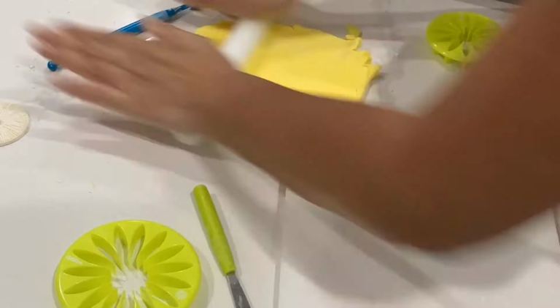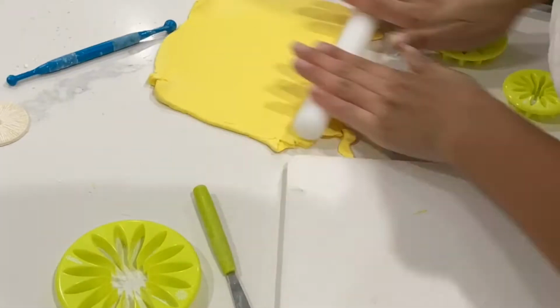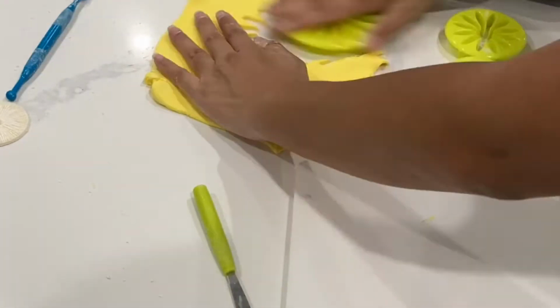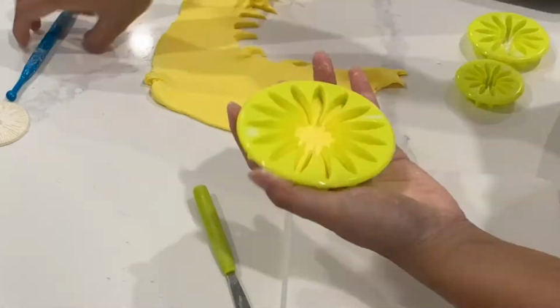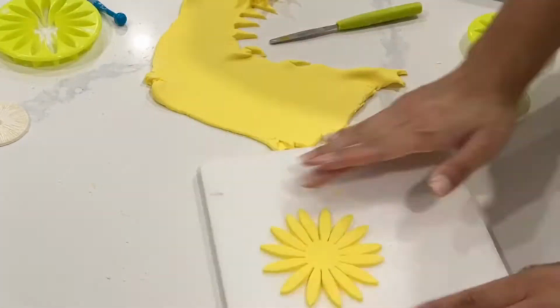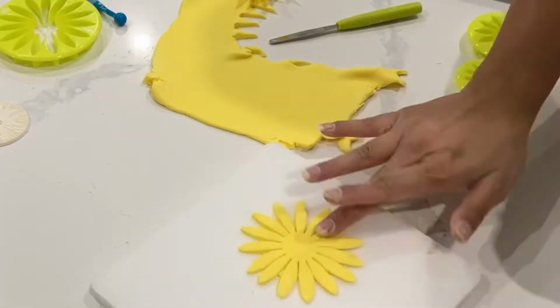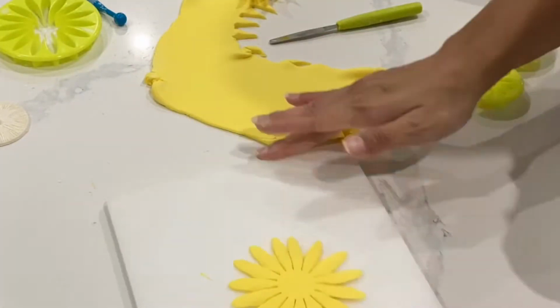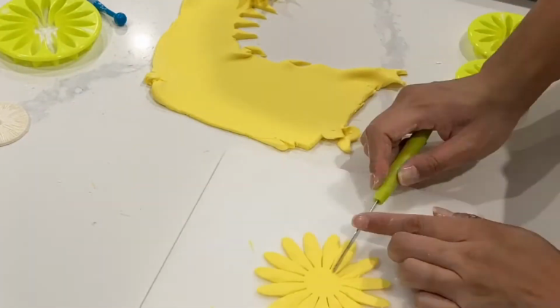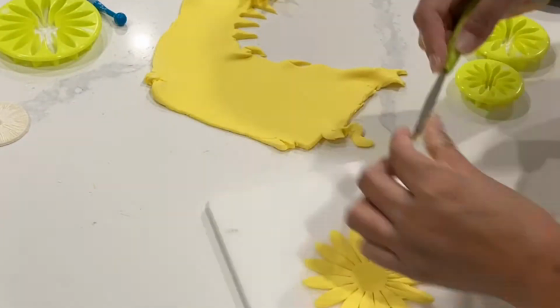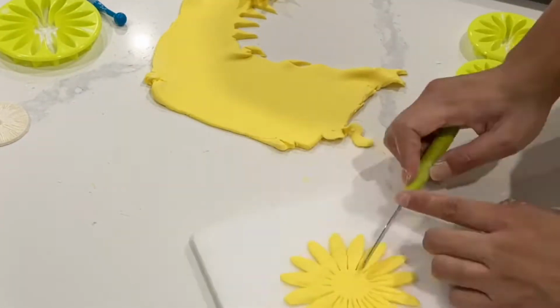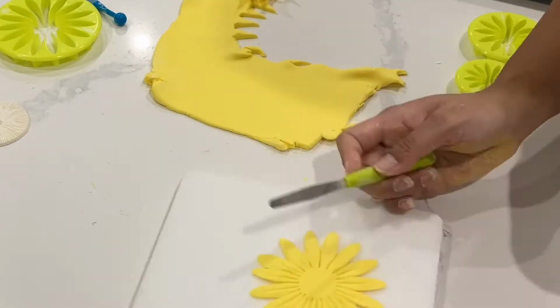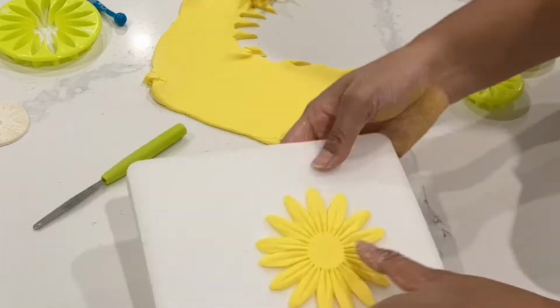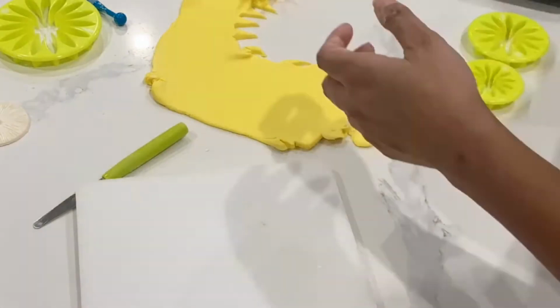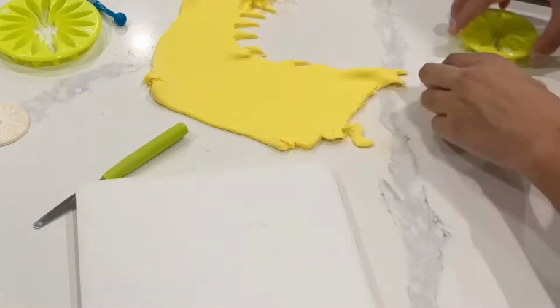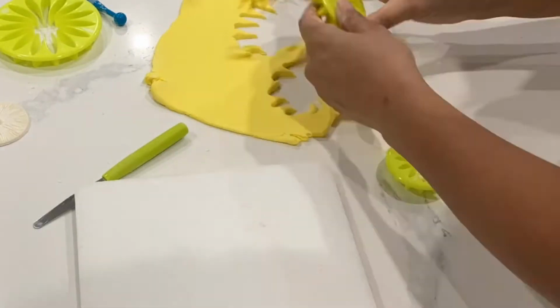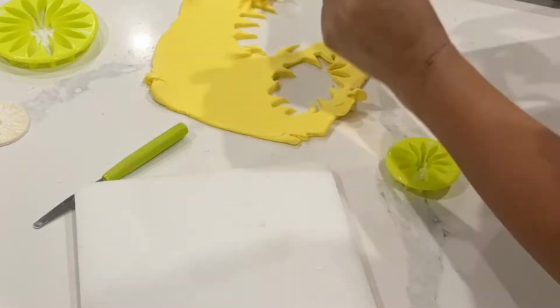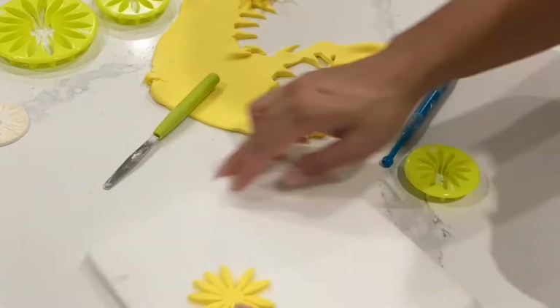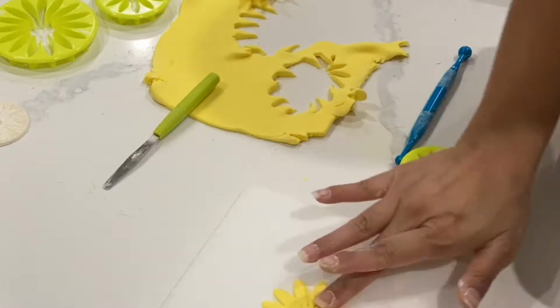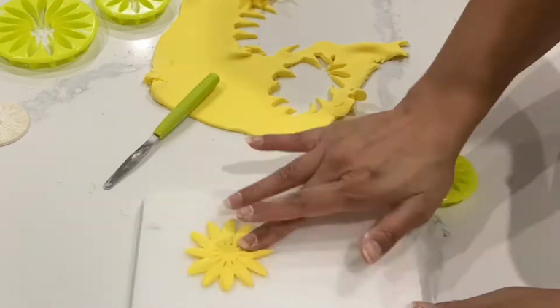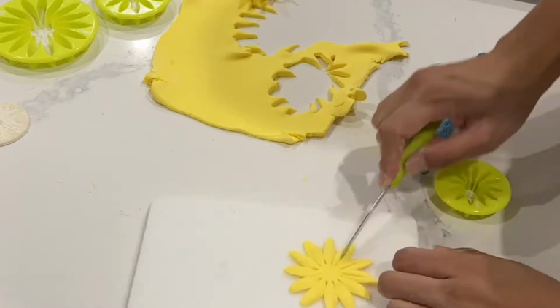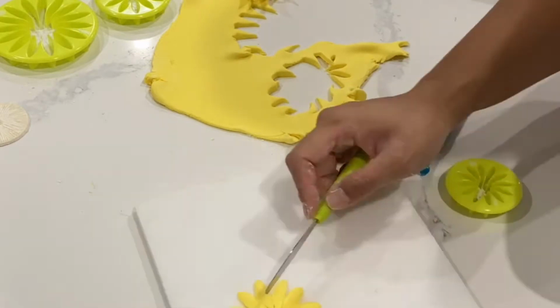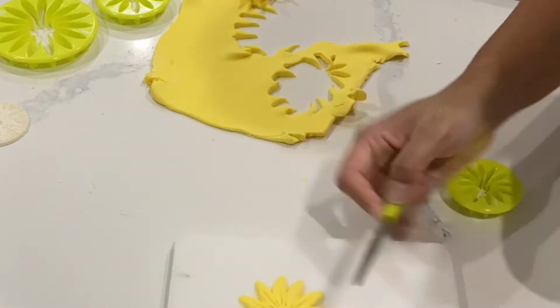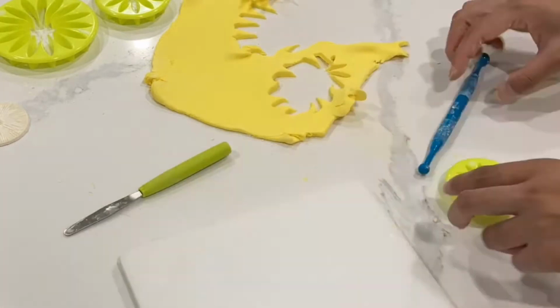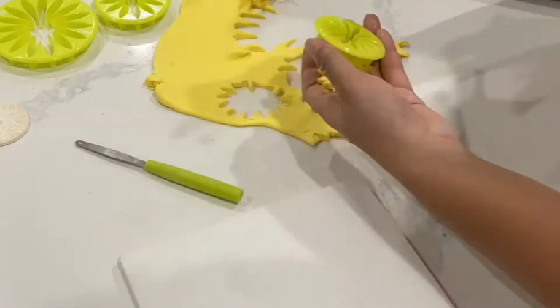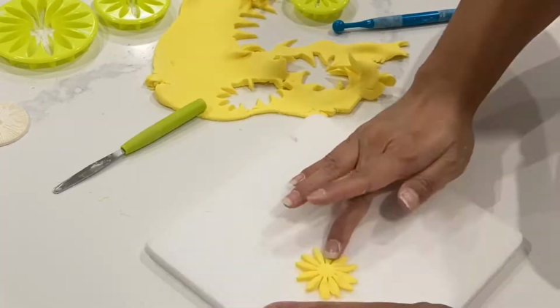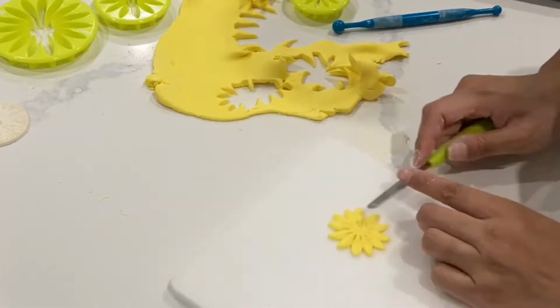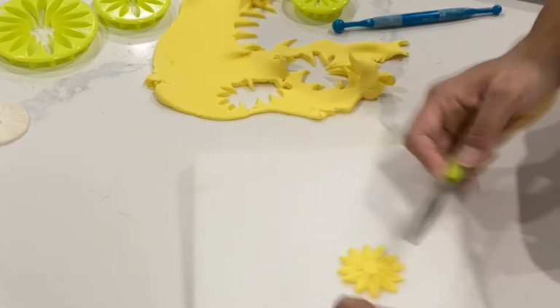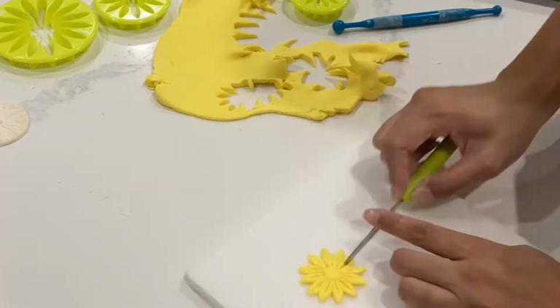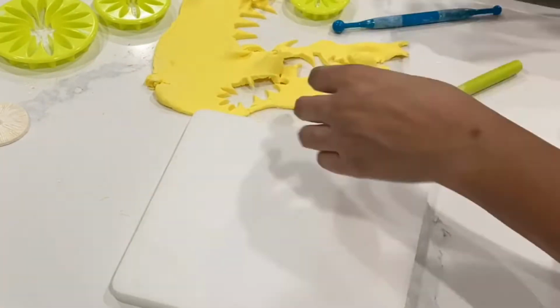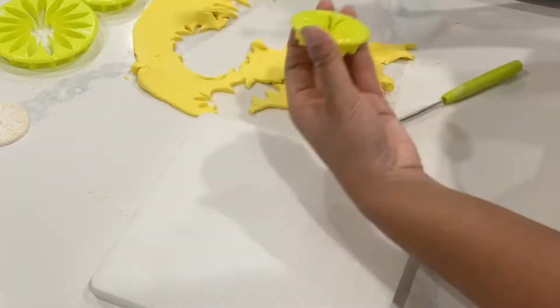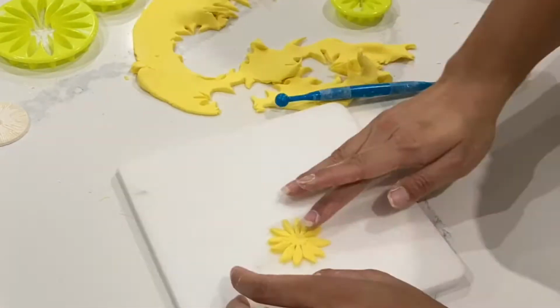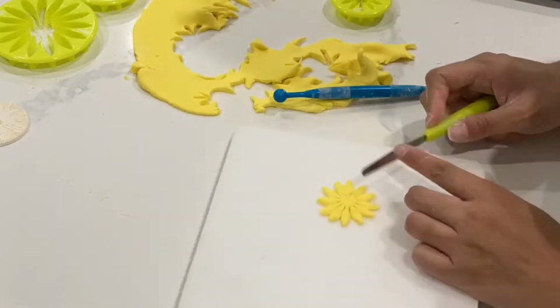Now this flower cutter is for a daisy, but you can really turn any cutter into whatever you see fit, and I thought that this would work really nicely for sunflowers.